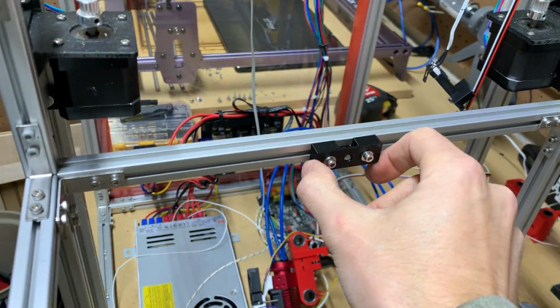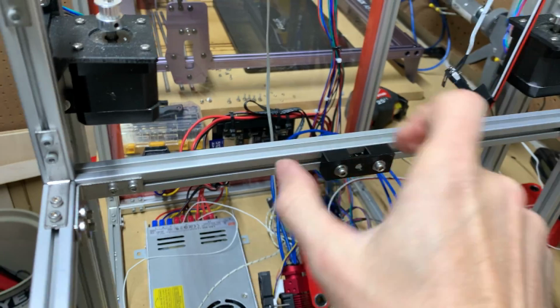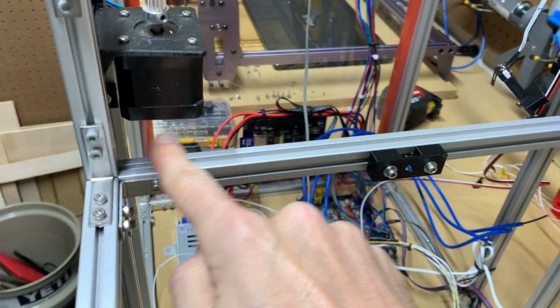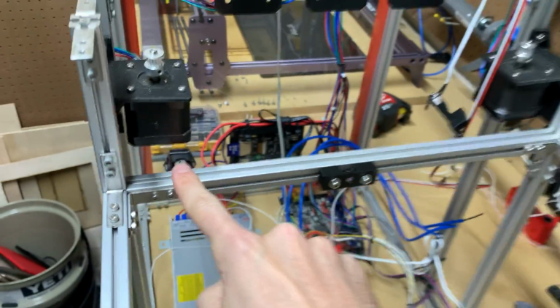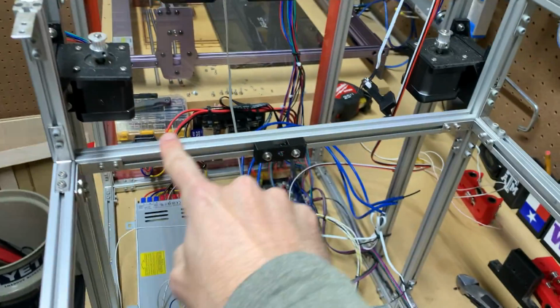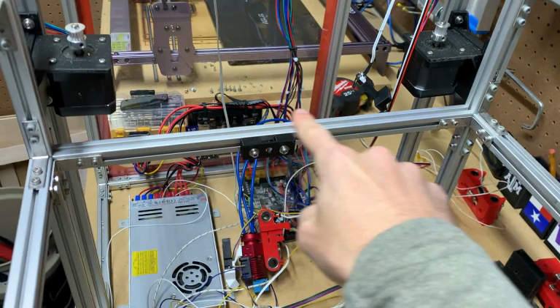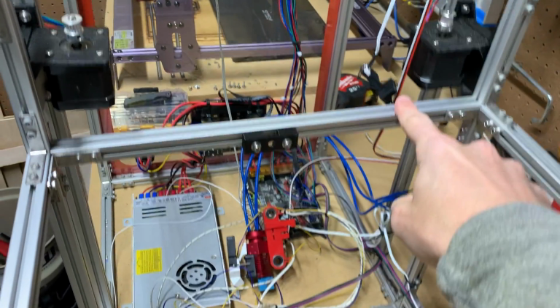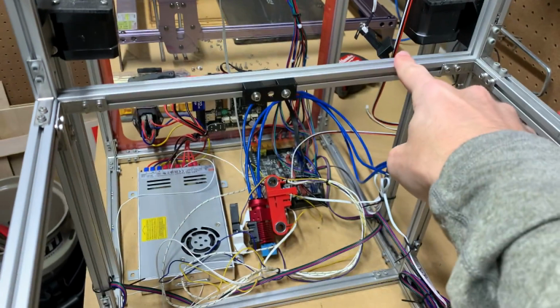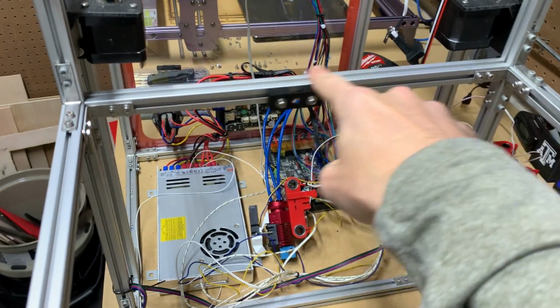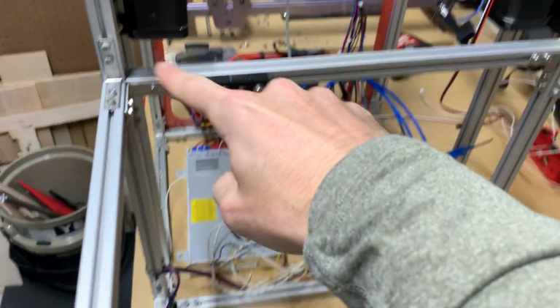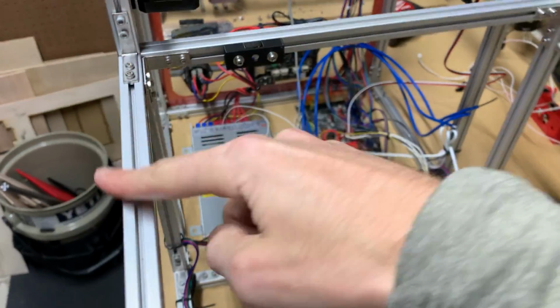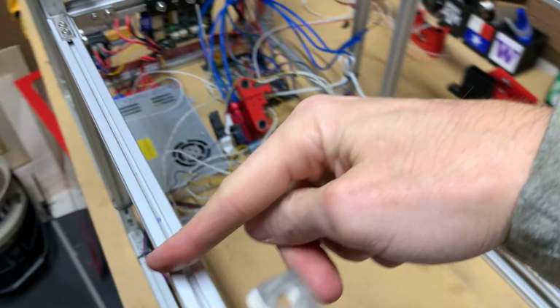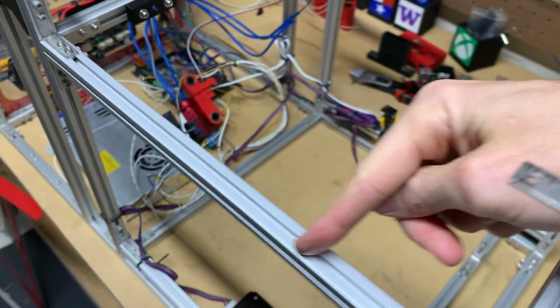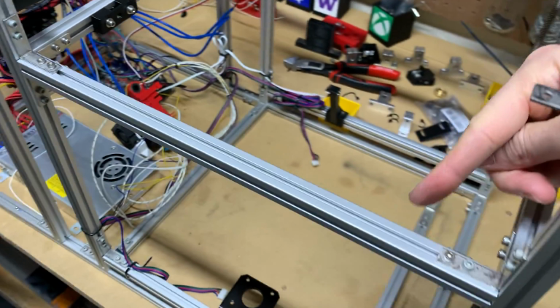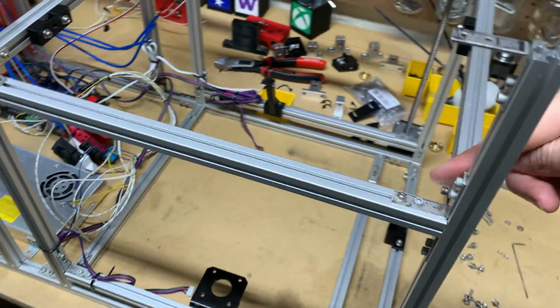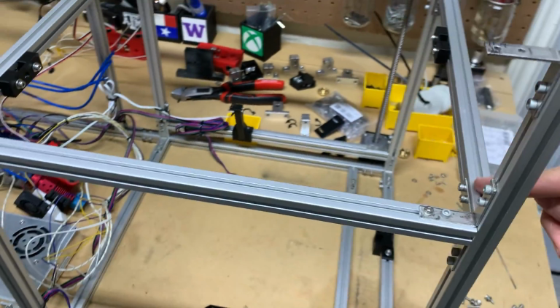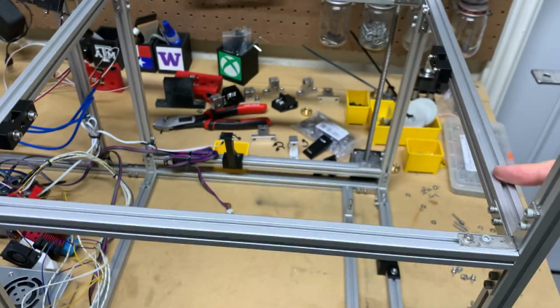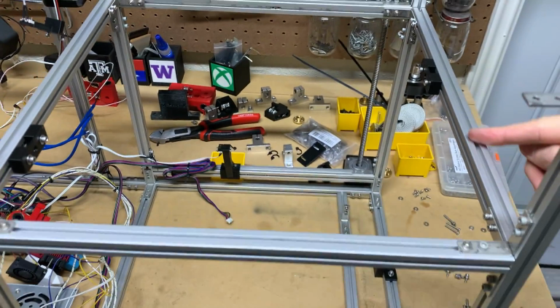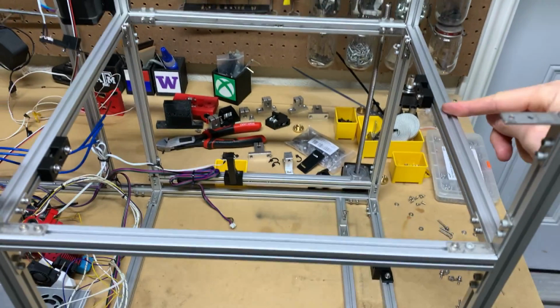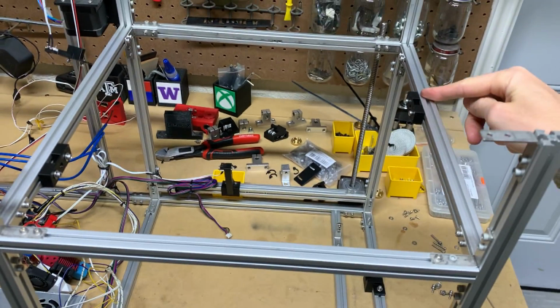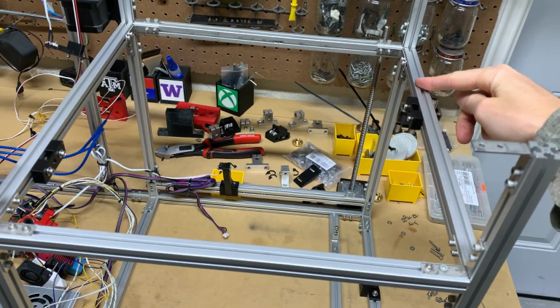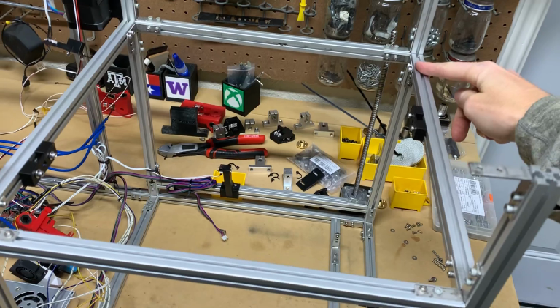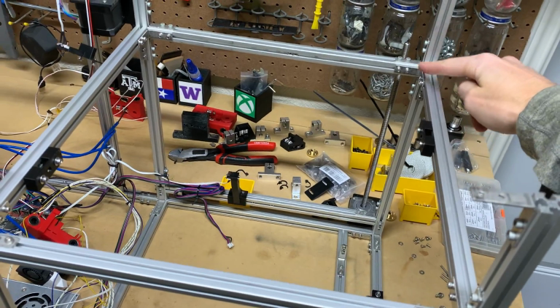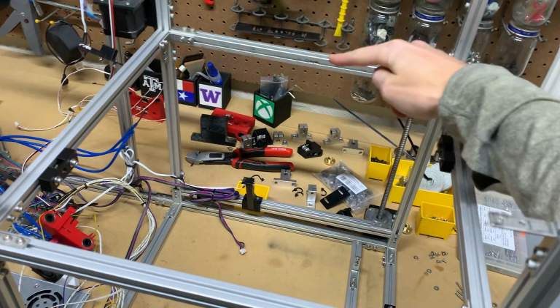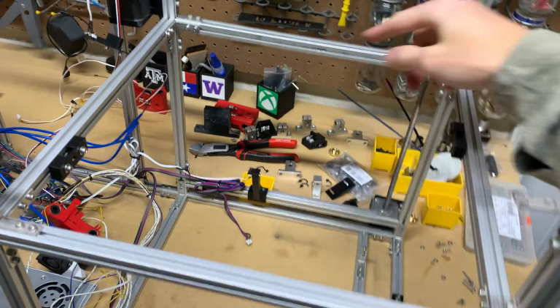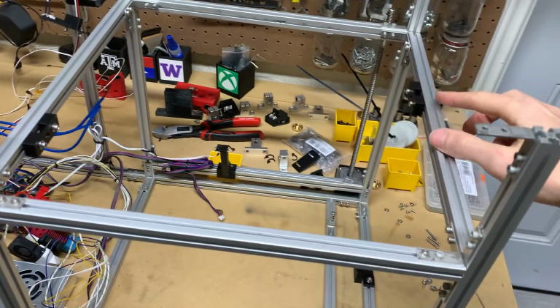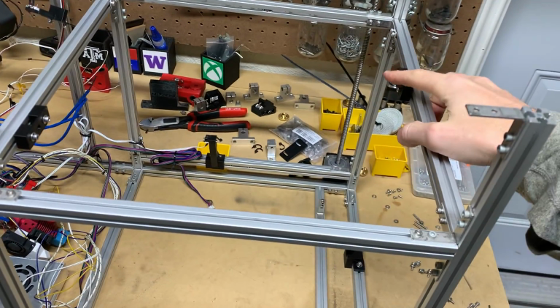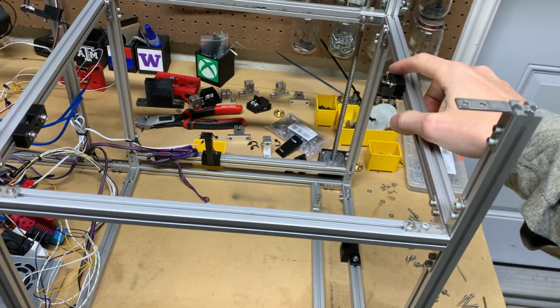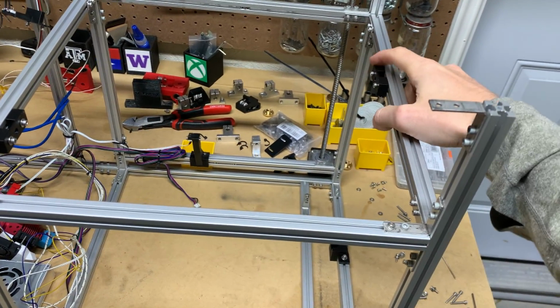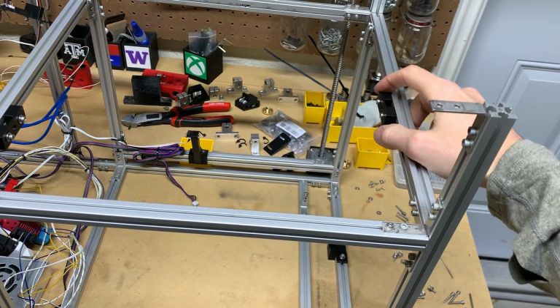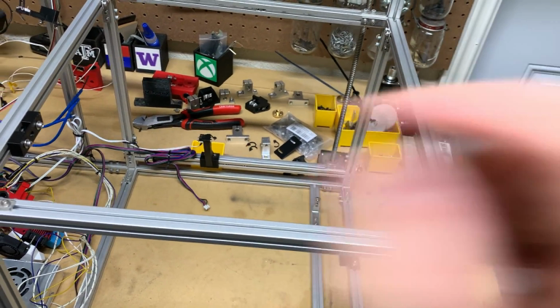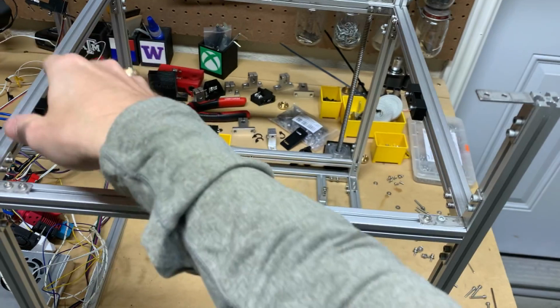Here's a shot of the final assembly with the top and bottom mounts for the guide rails in place. The rails themselves would slide into the bottom 3D print and the top 3D printed mount would hold the rails in place with the screw.